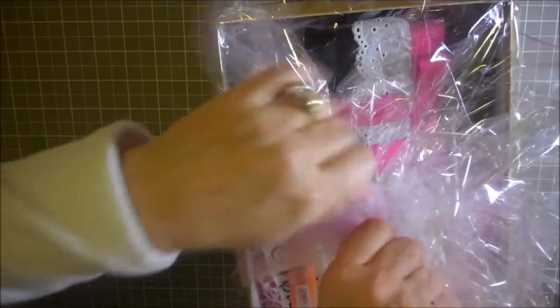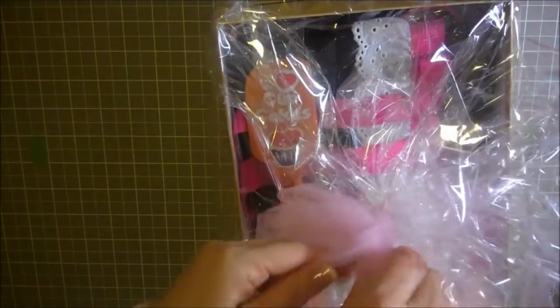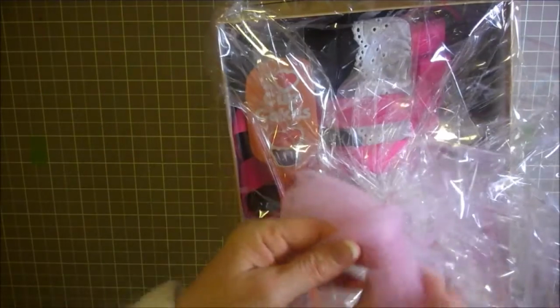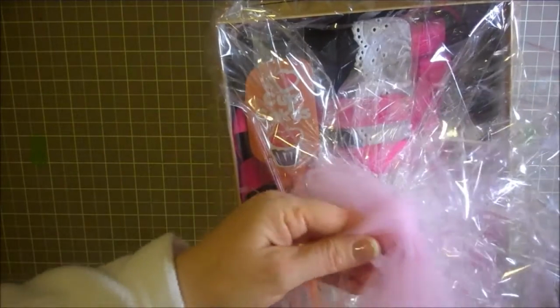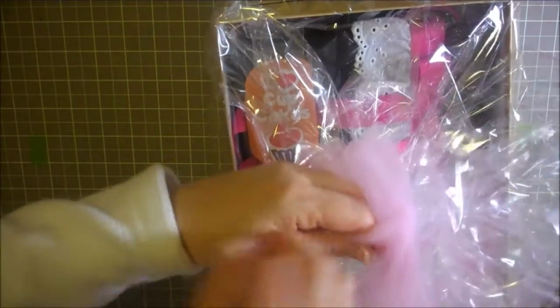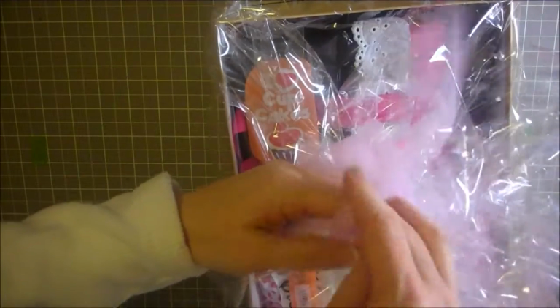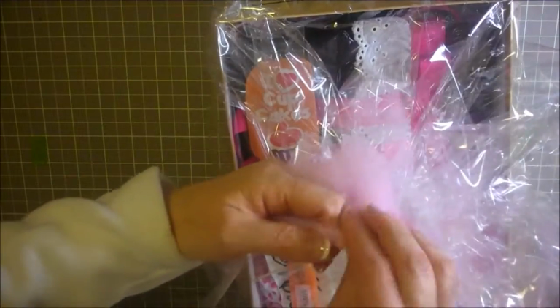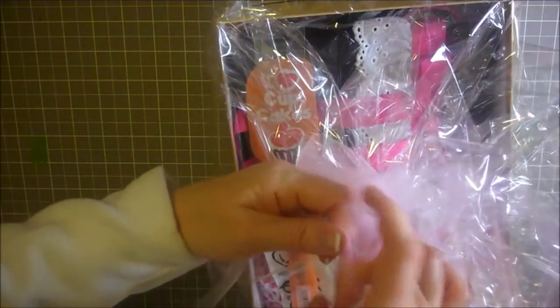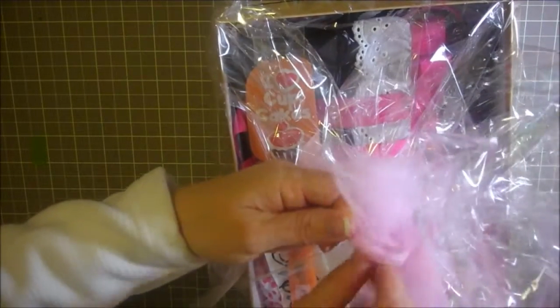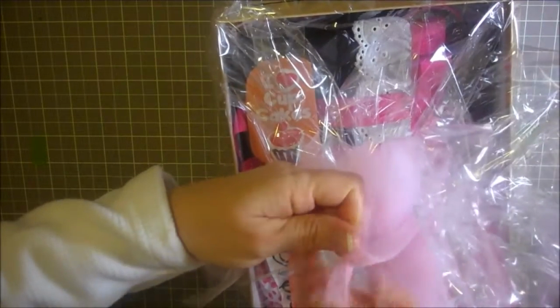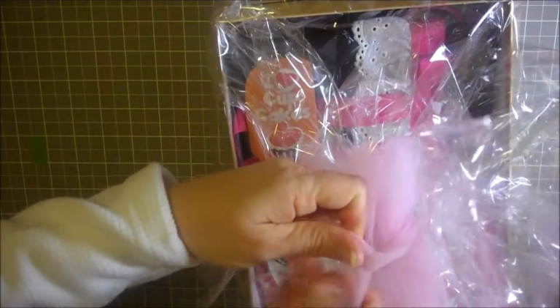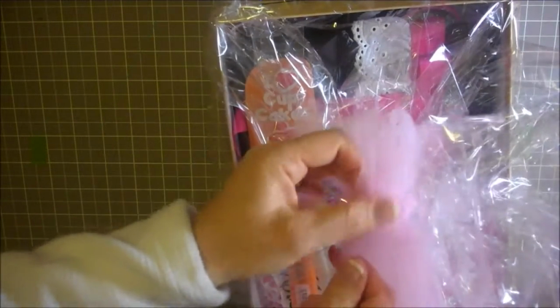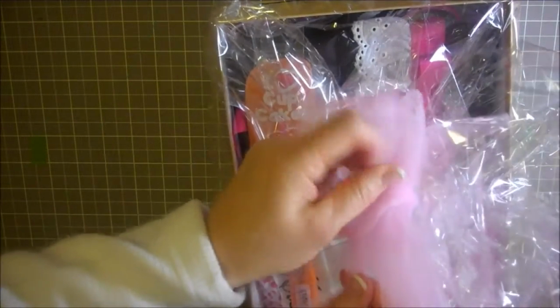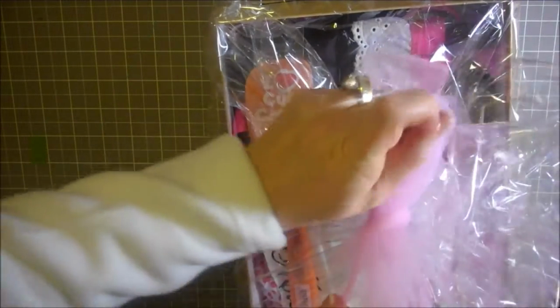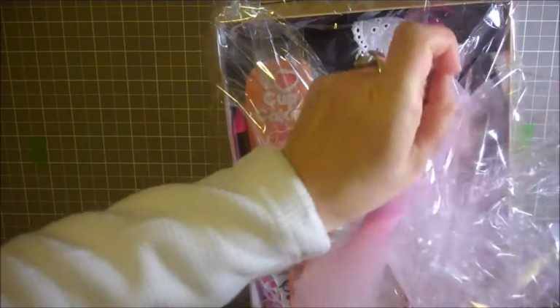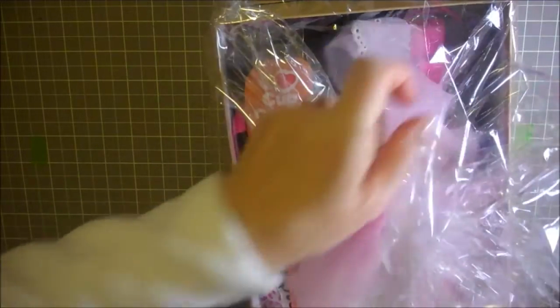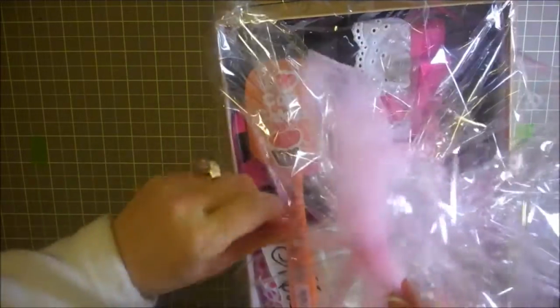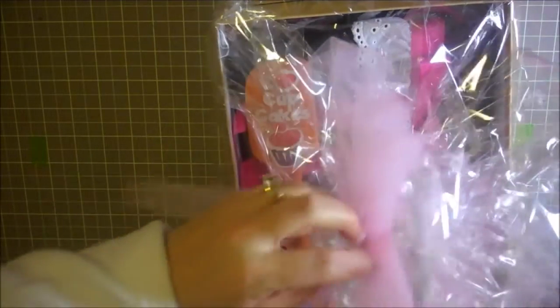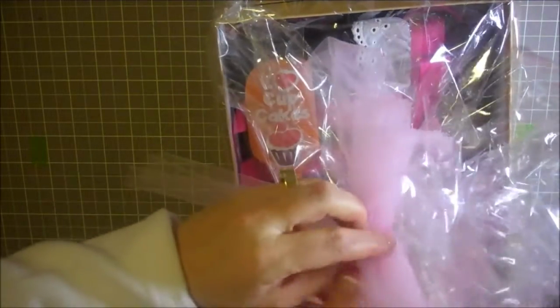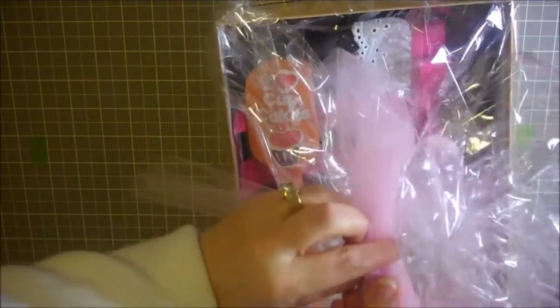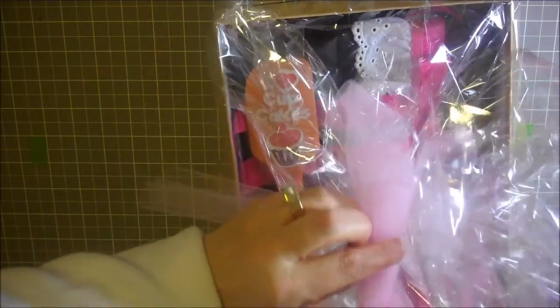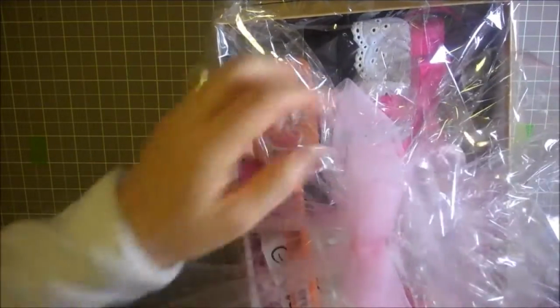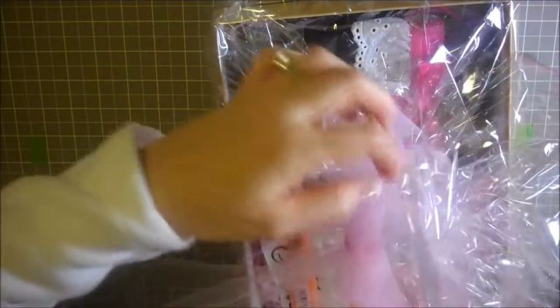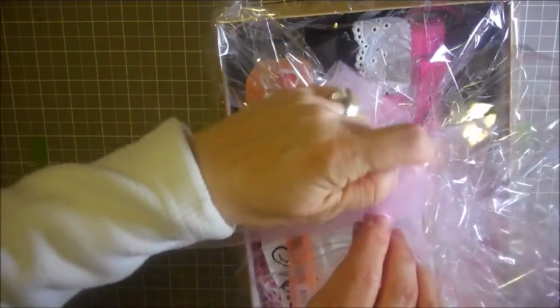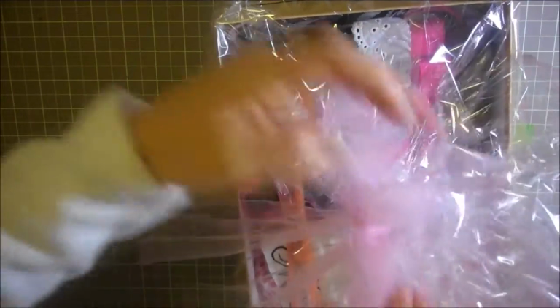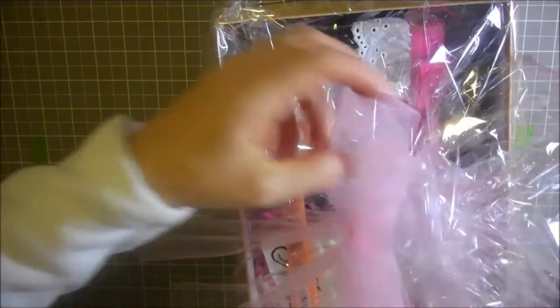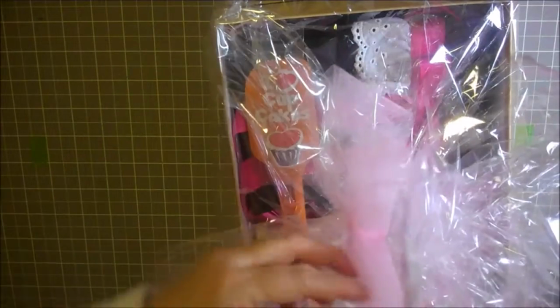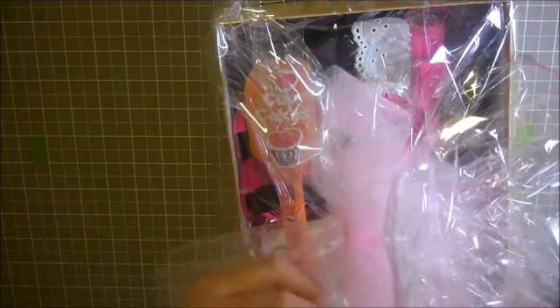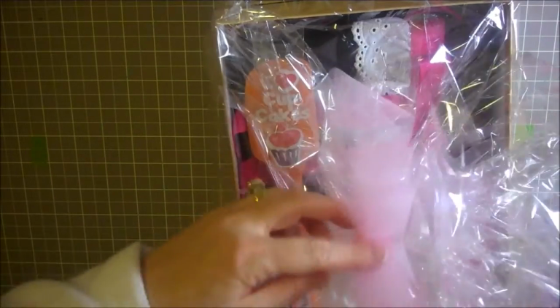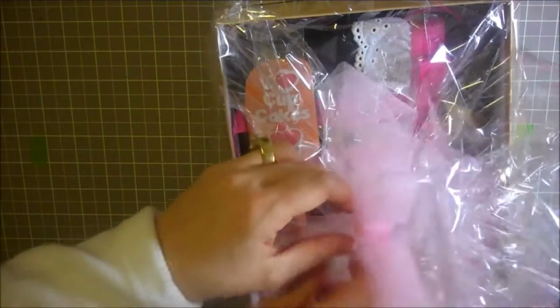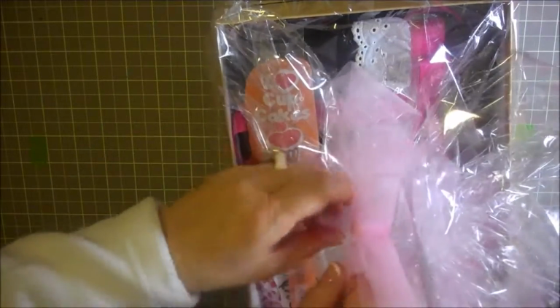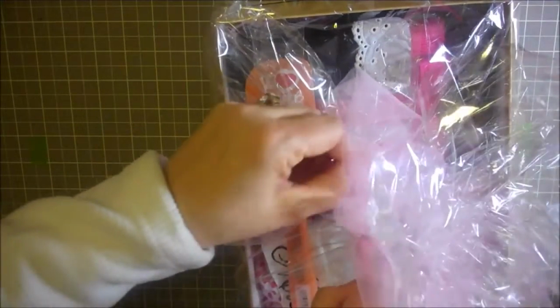You take this and just wrap it around real quick and pull it through, and it is that easy to make the cutest little bow. I got that a little uneven but there we go — you just work on fluffing up your bow.